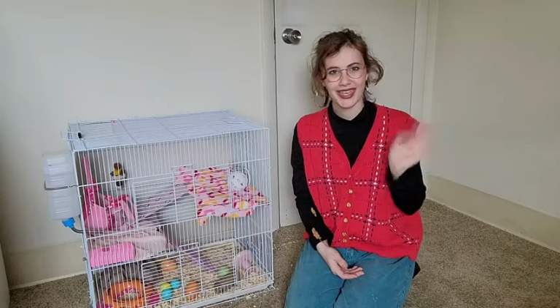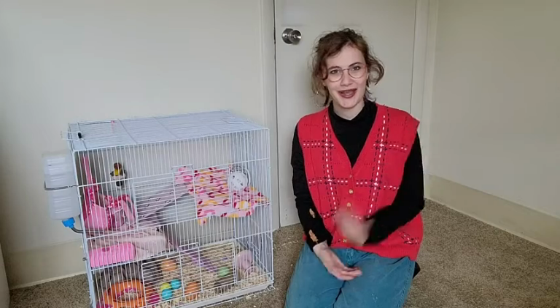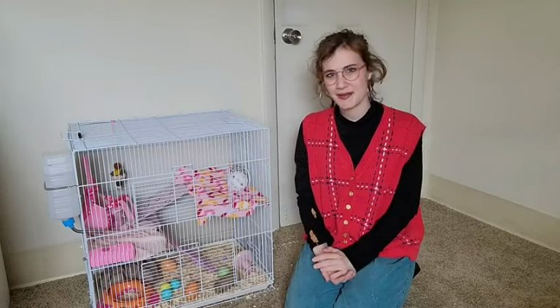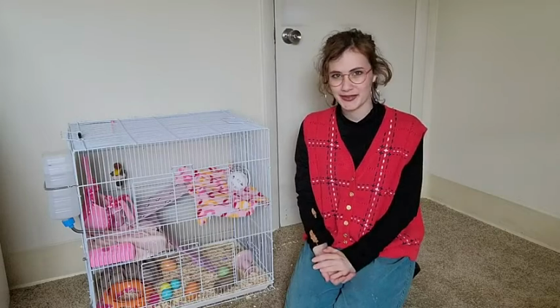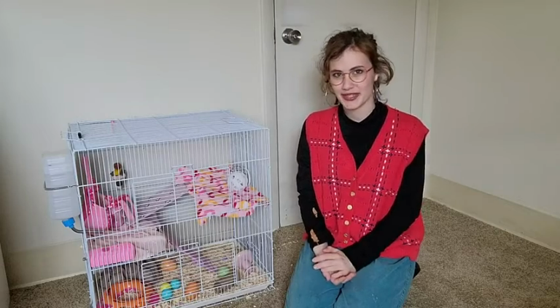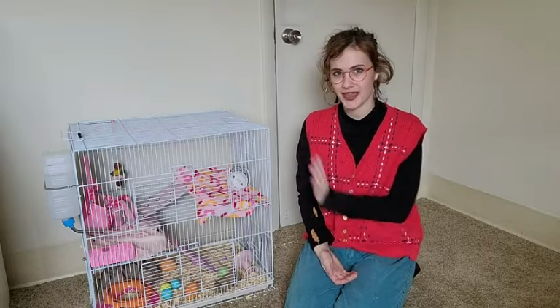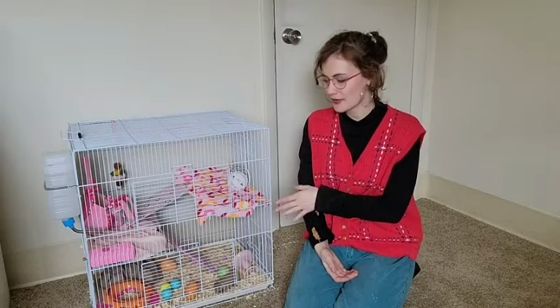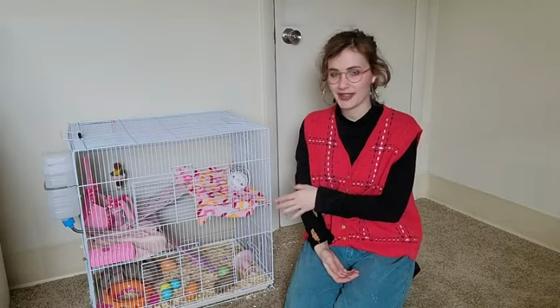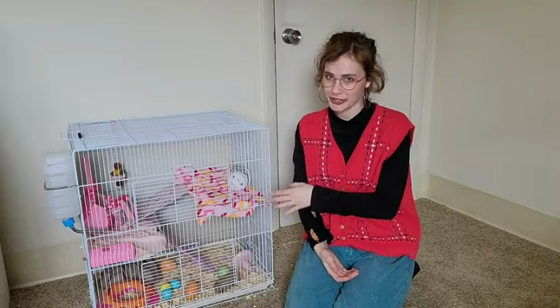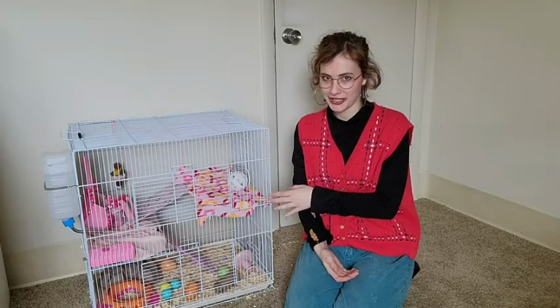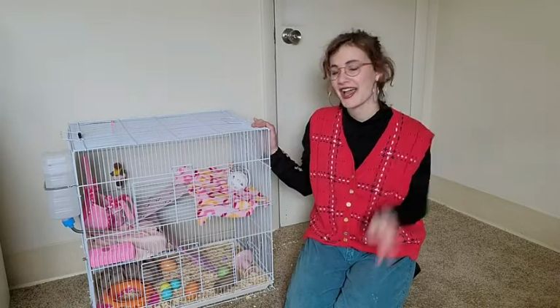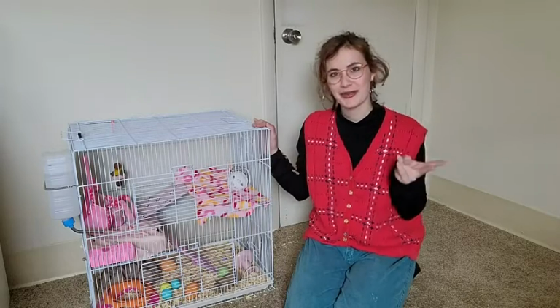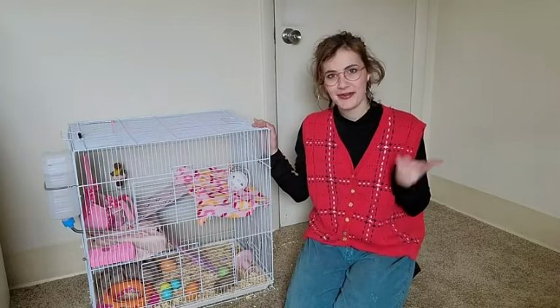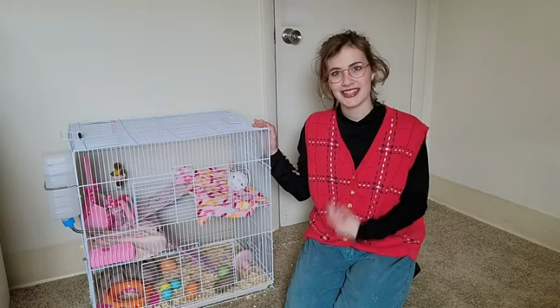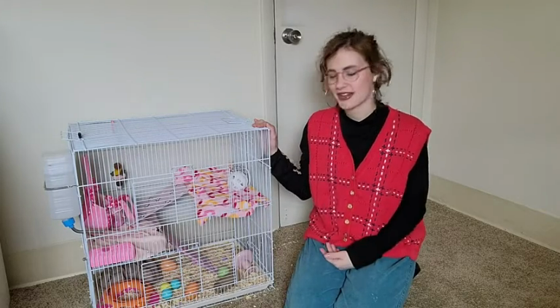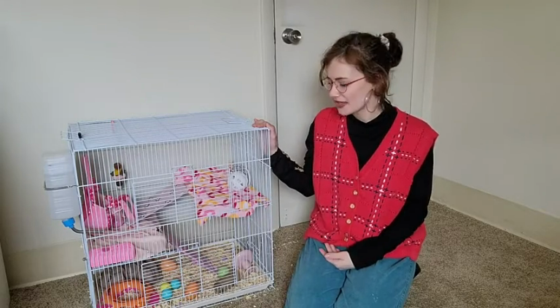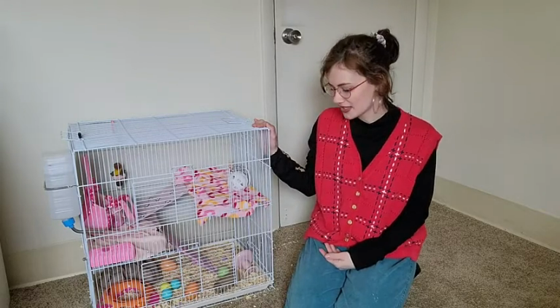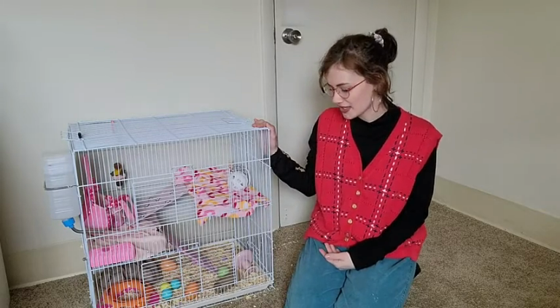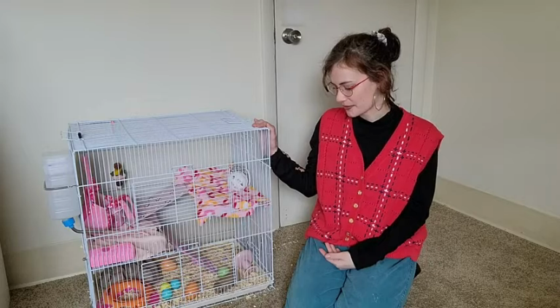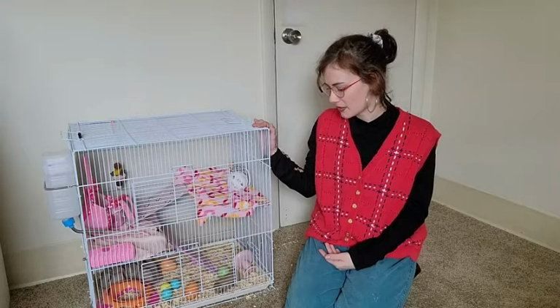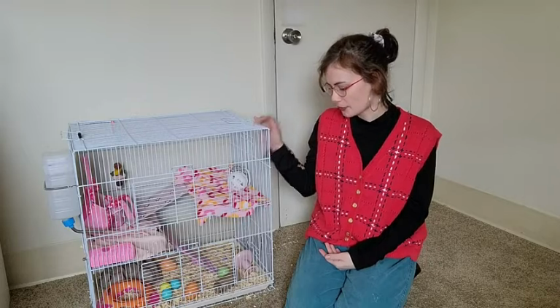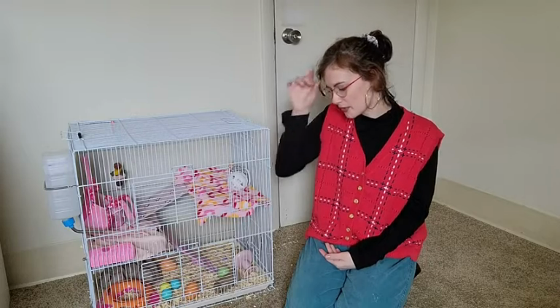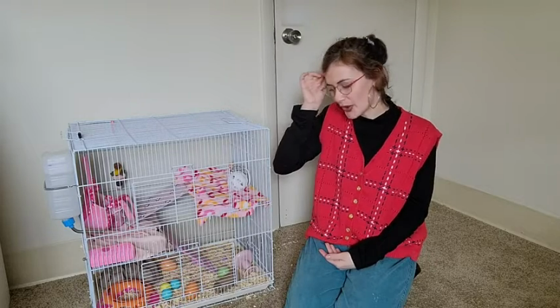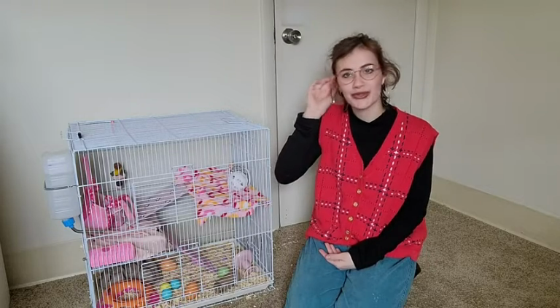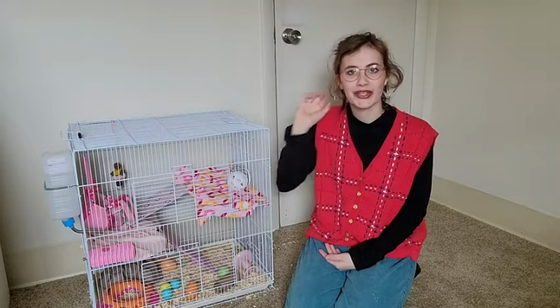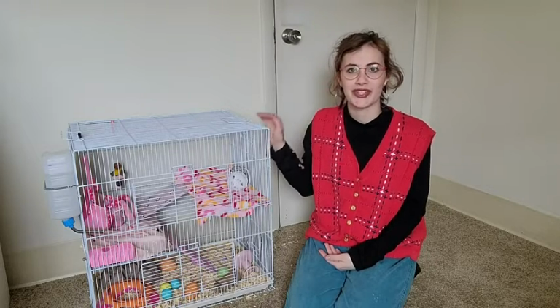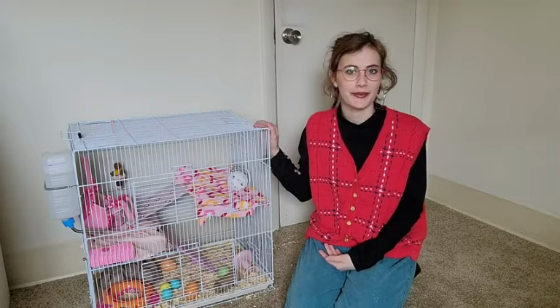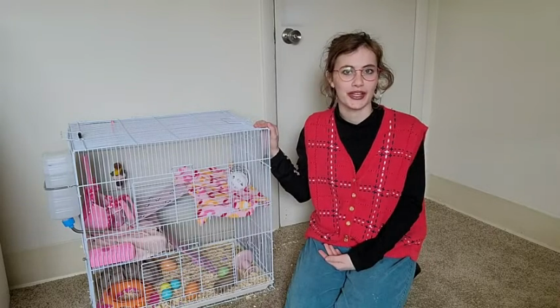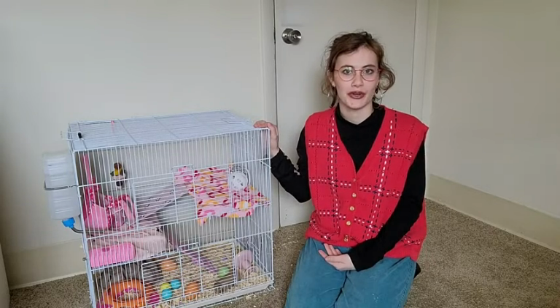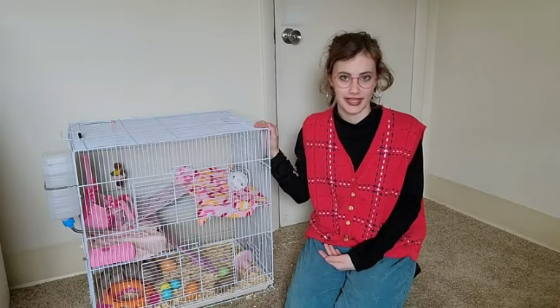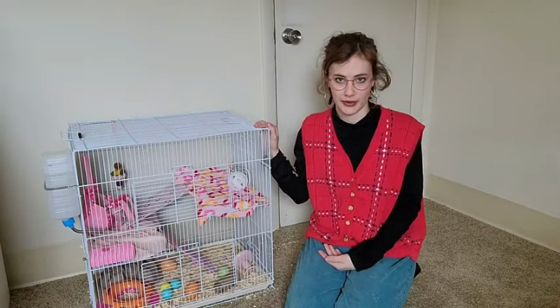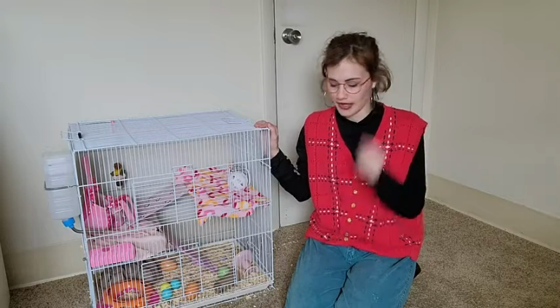Hey y'all, my name is Amethyst with WTI. I have here my little critter cage. I have two baby rats and they're in their transition cage at the moment, and anyone who owns a rodent knows how important your bedding is going to be.